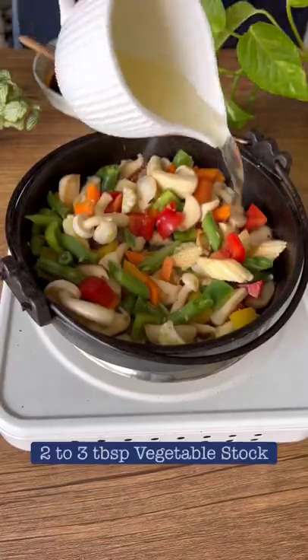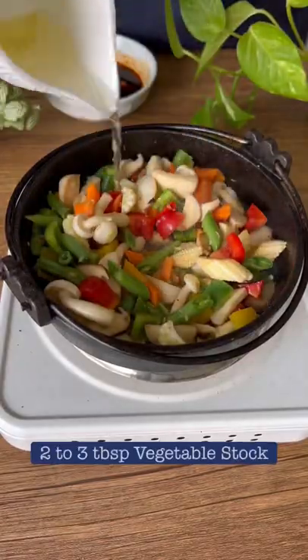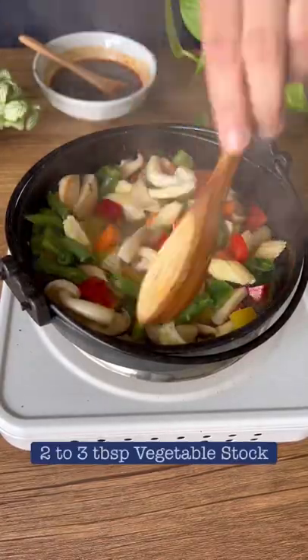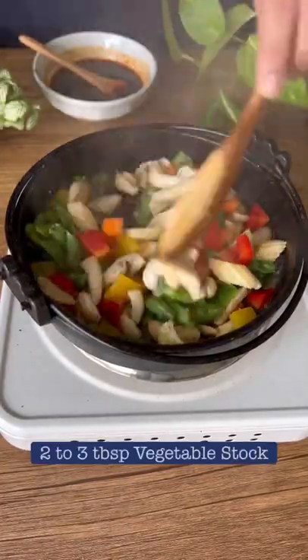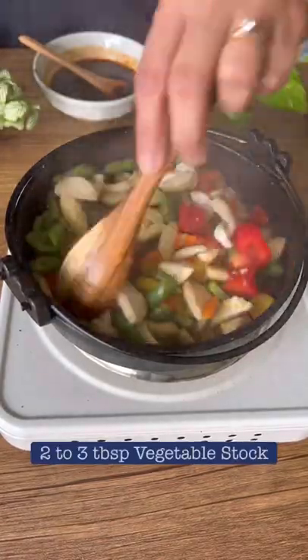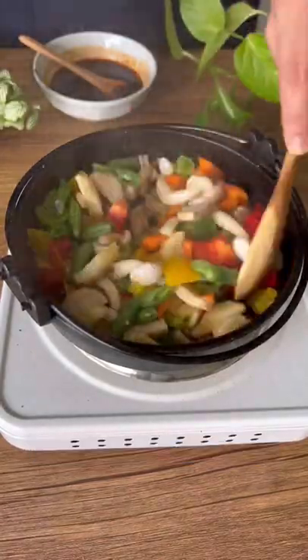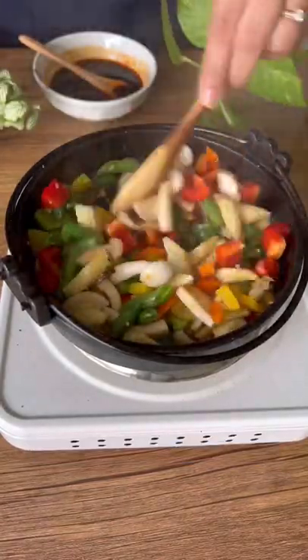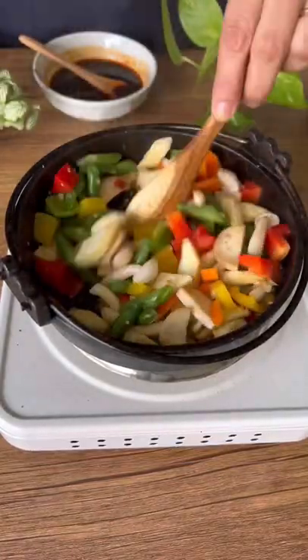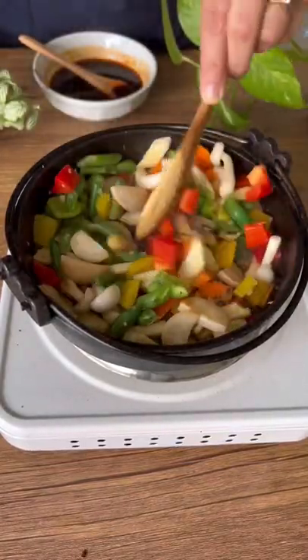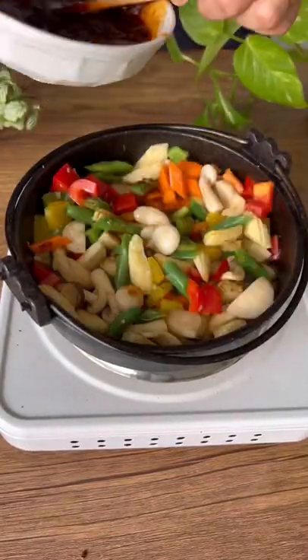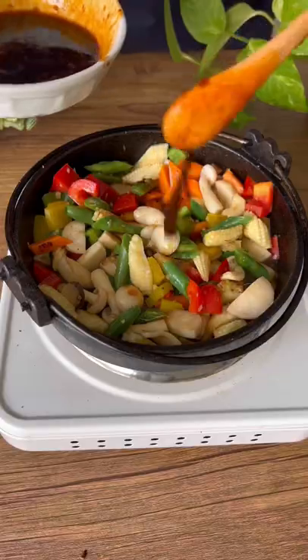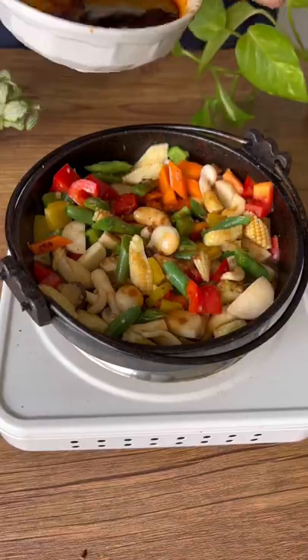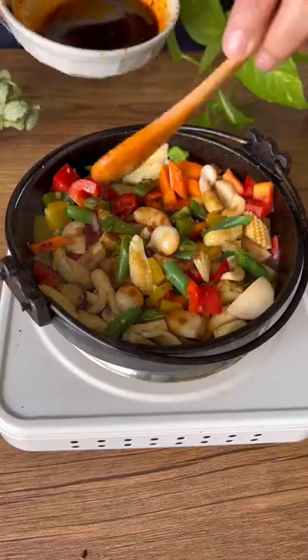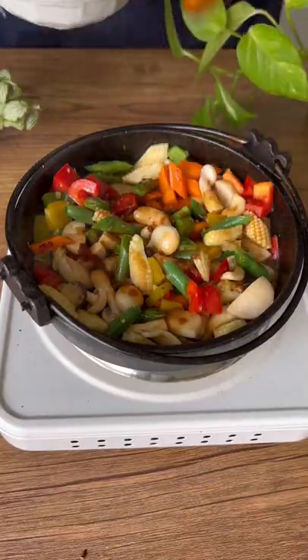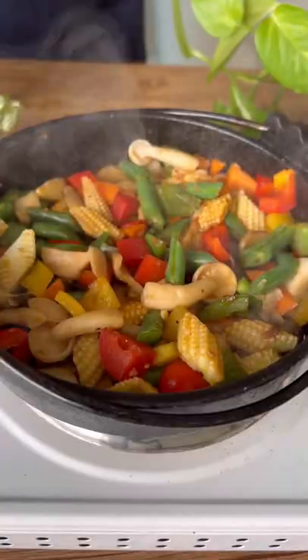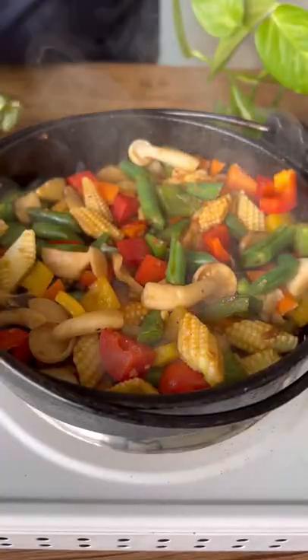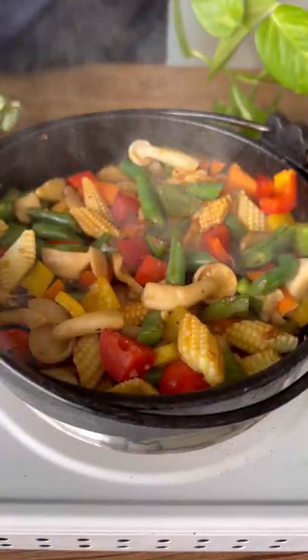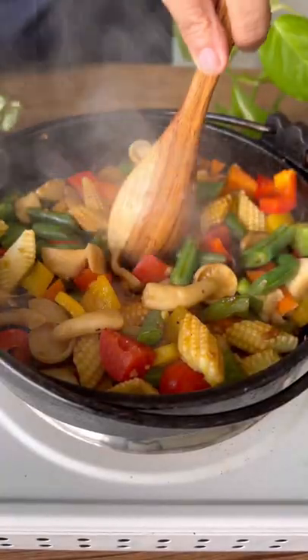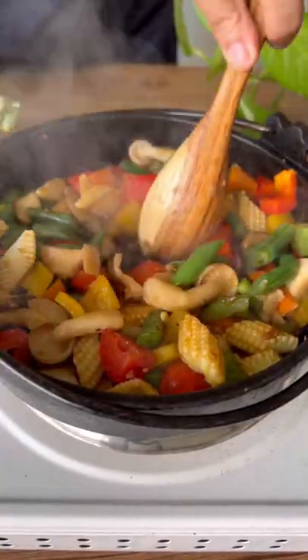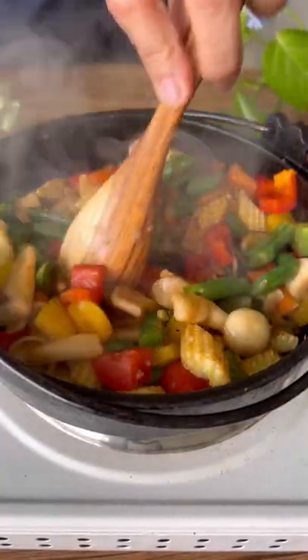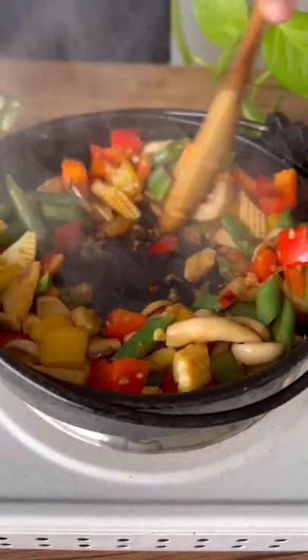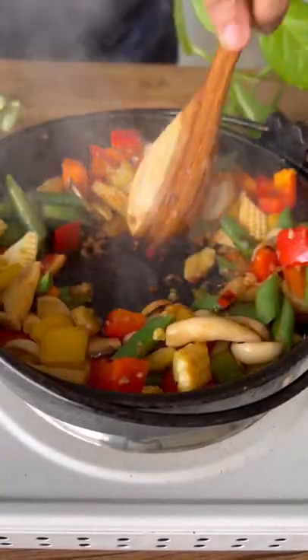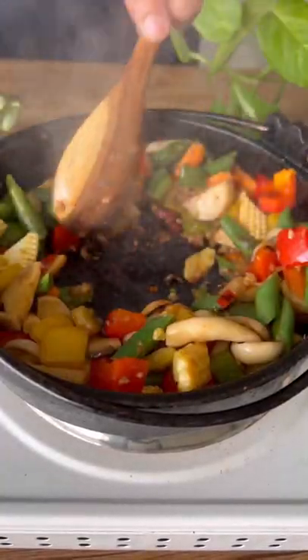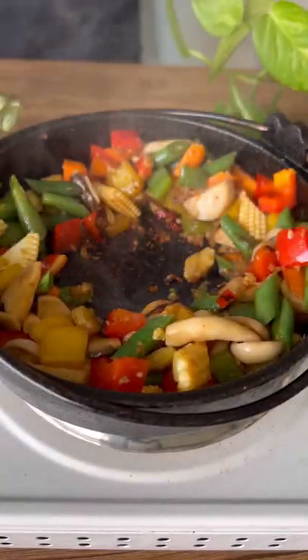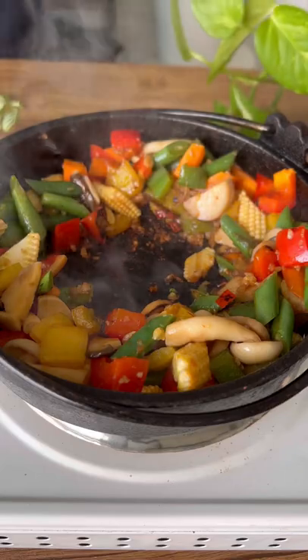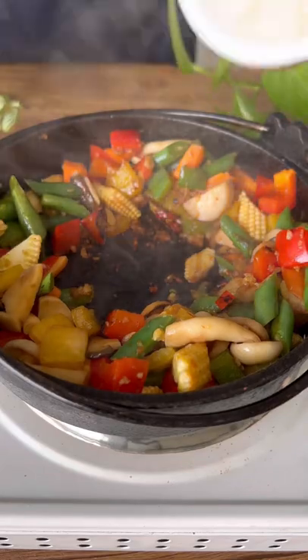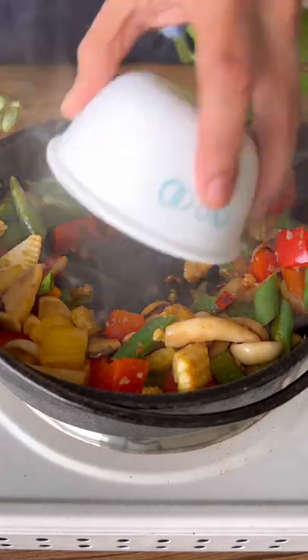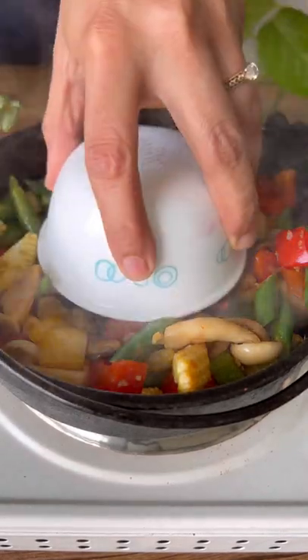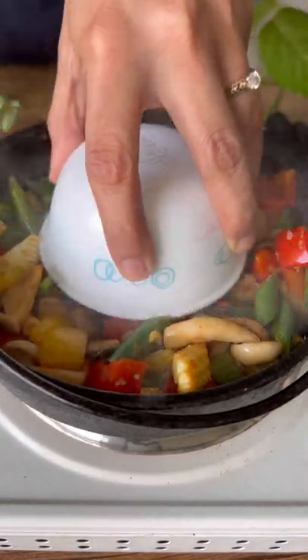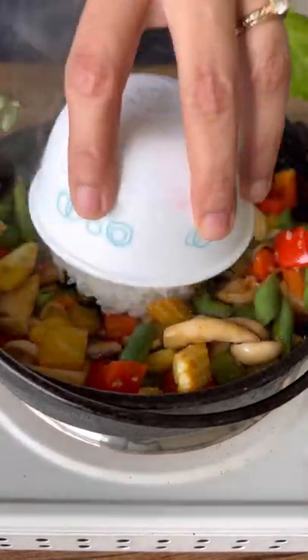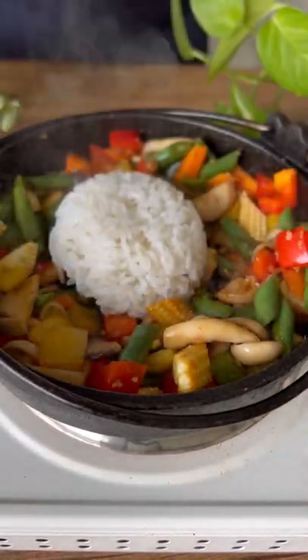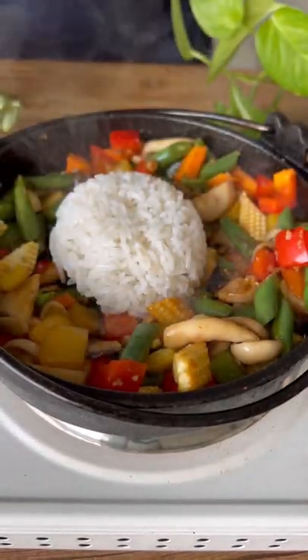Add in some stock and then a little bit of the sauce. Cook this for about three to four minutes, then make a space in the center and add in some cooked rice or quinoa, whatever you prefer.